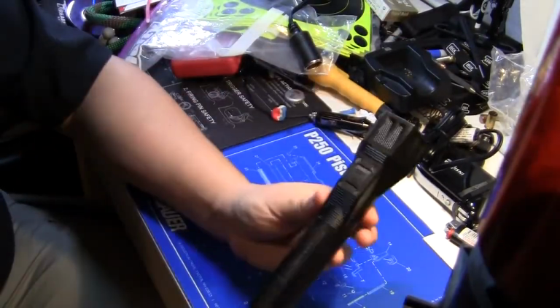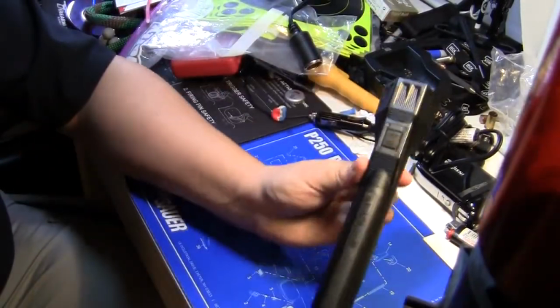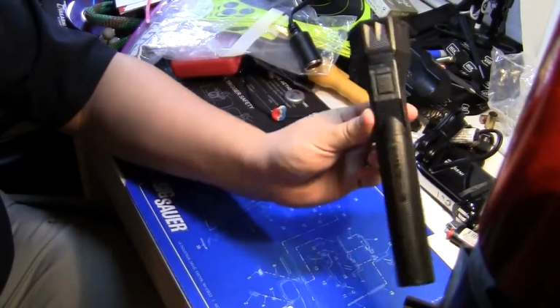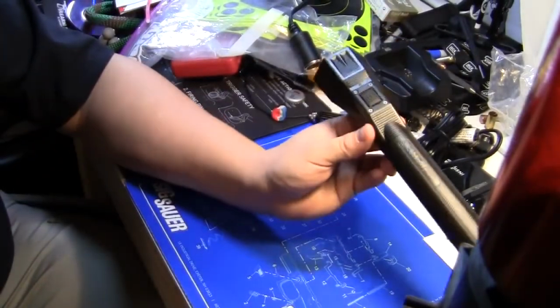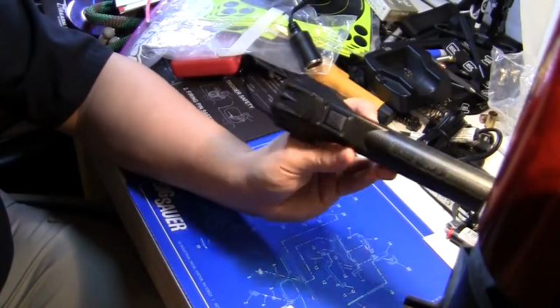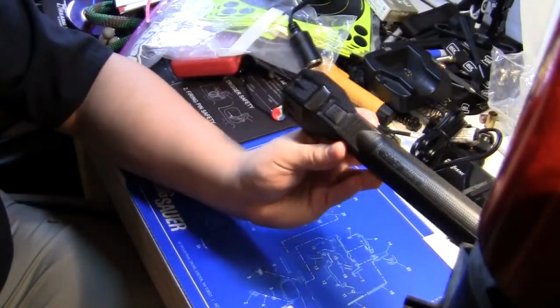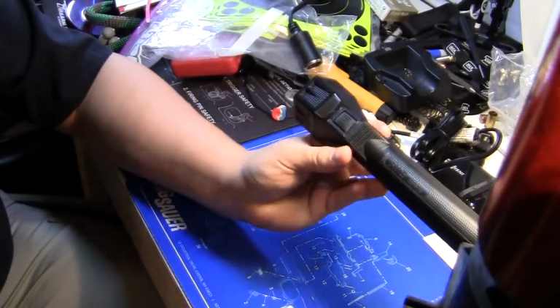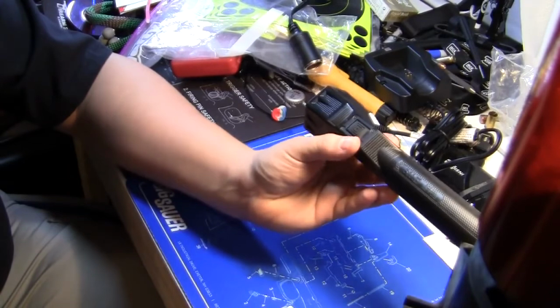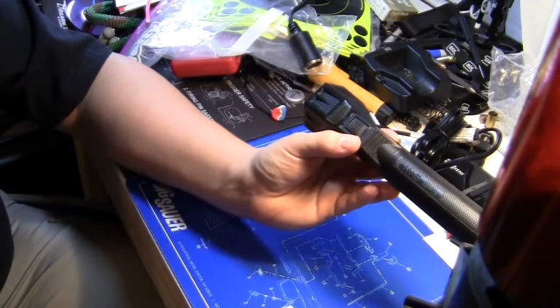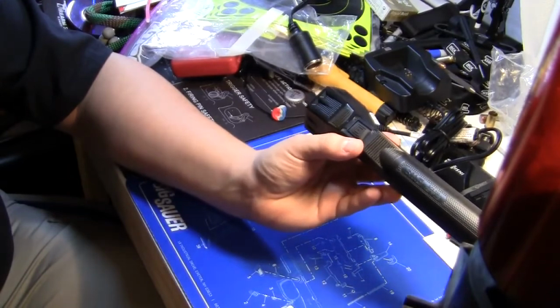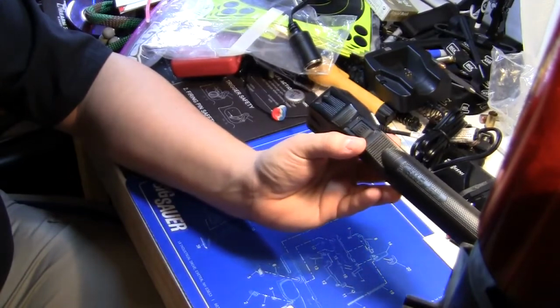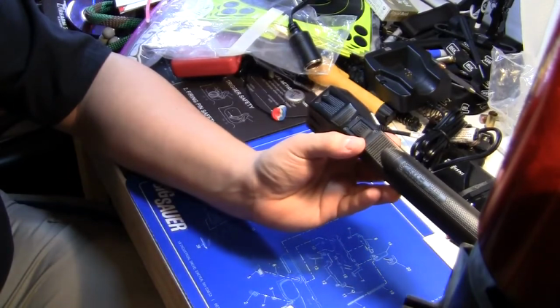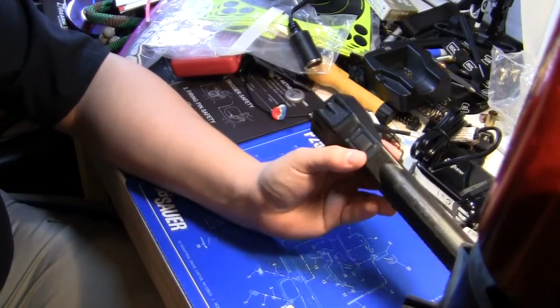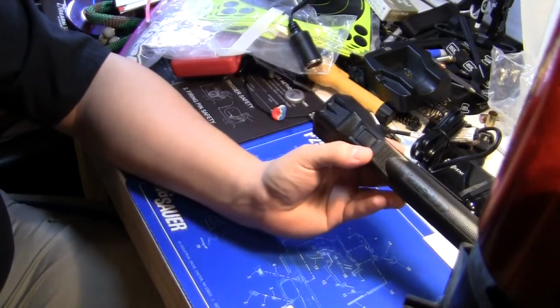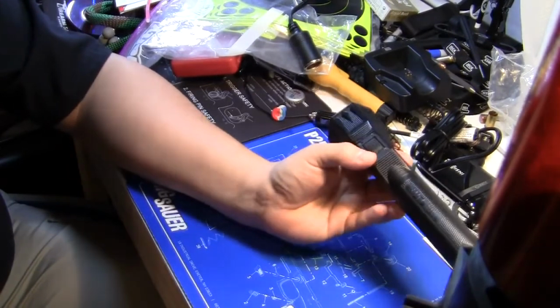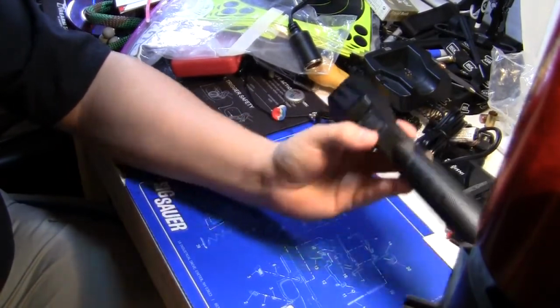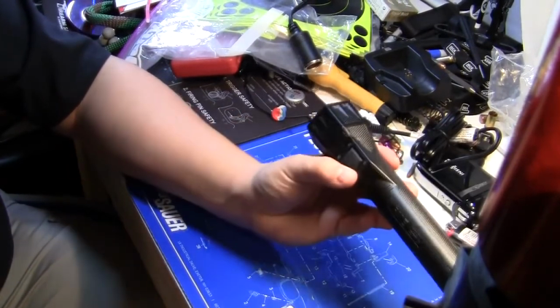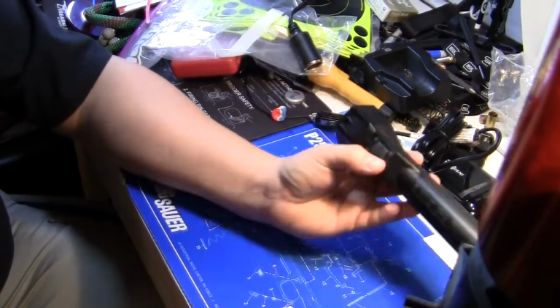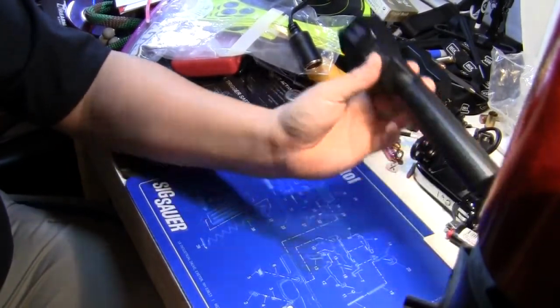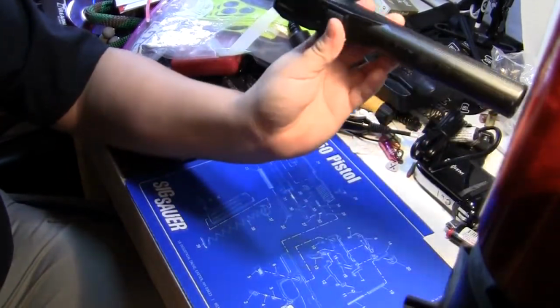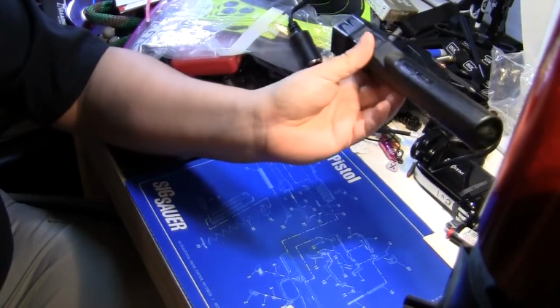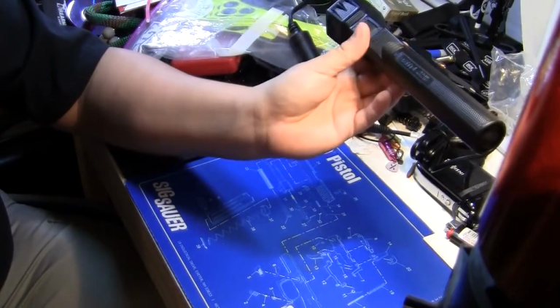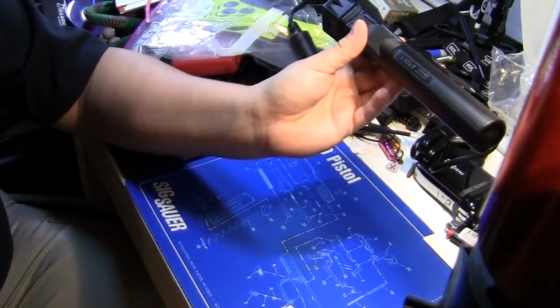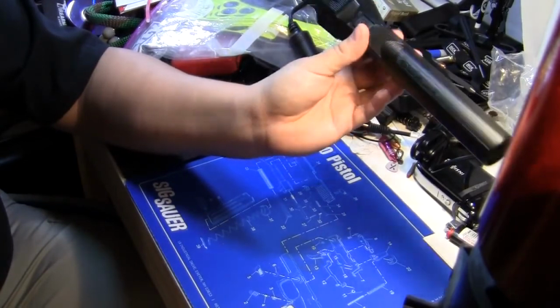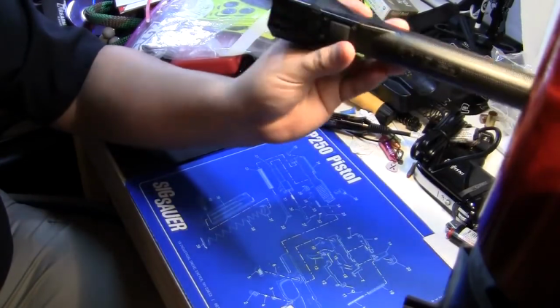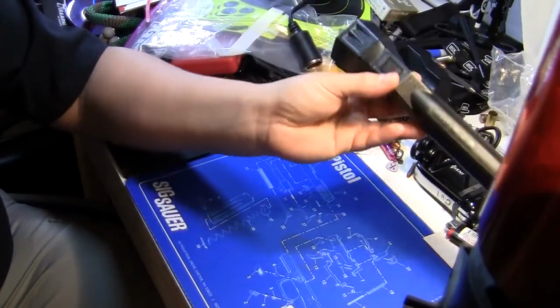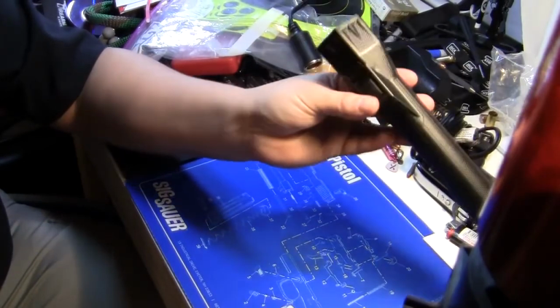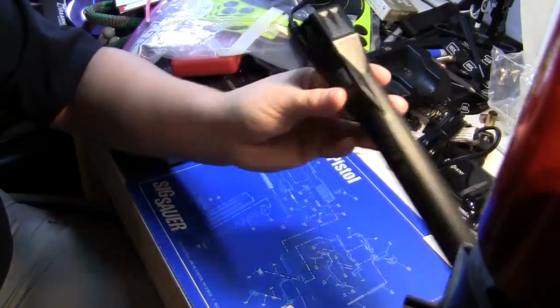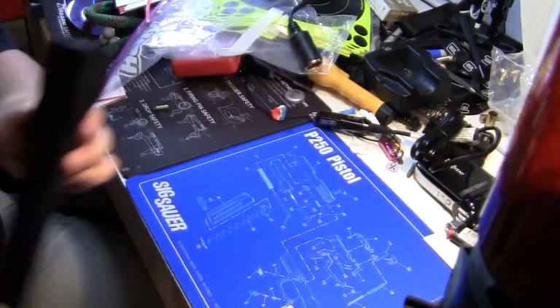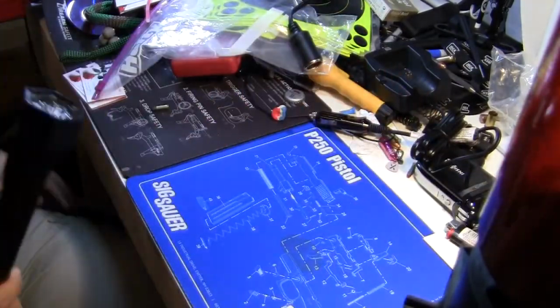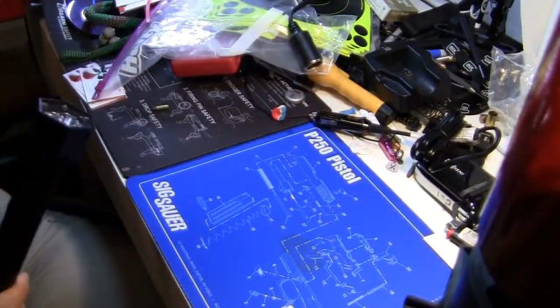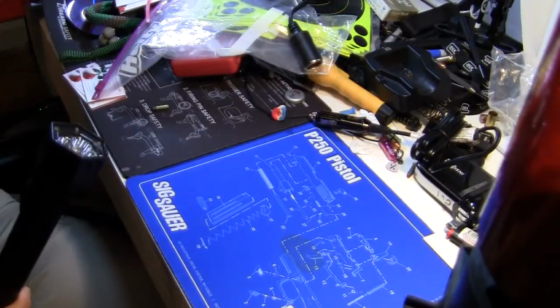Now for the flashlight itself. He doesn't have a ruler handy, but estimates it's about eight or nine inches long.